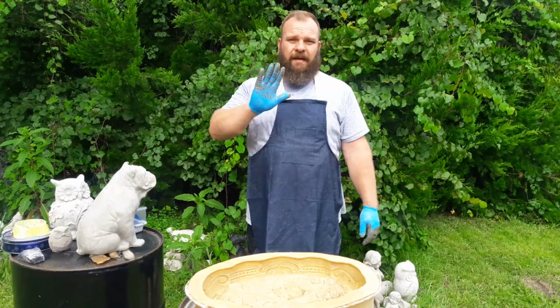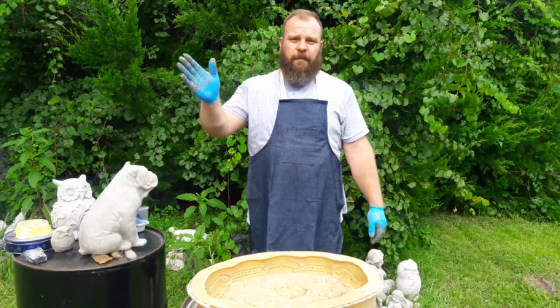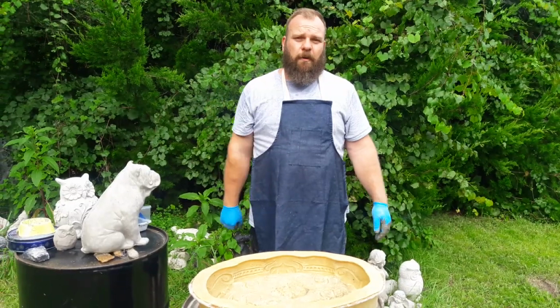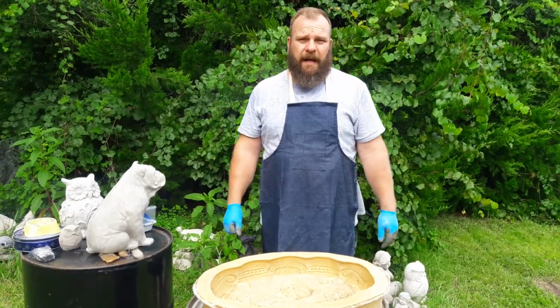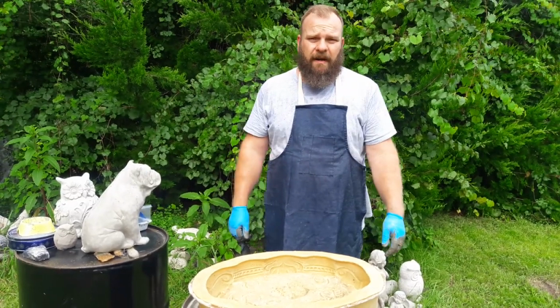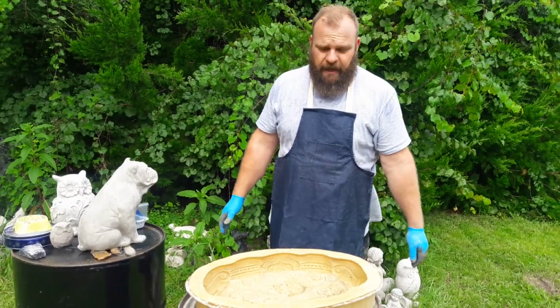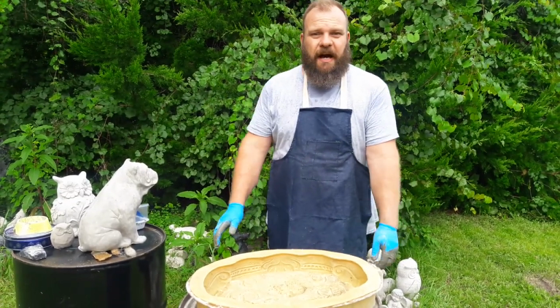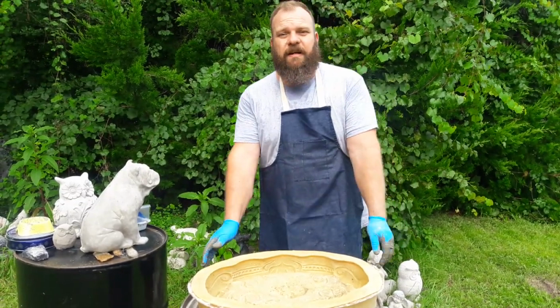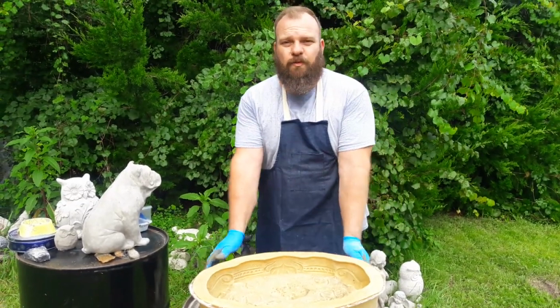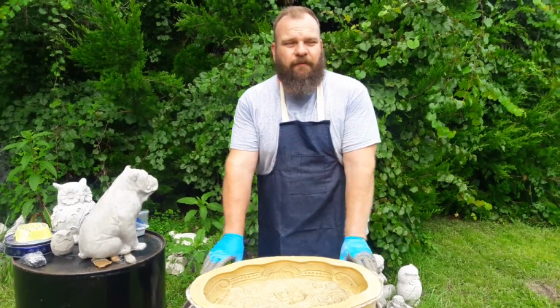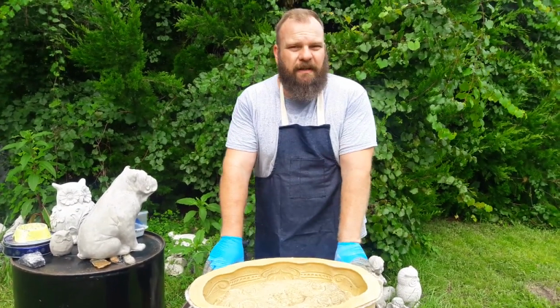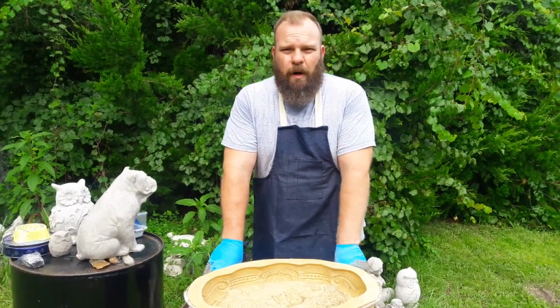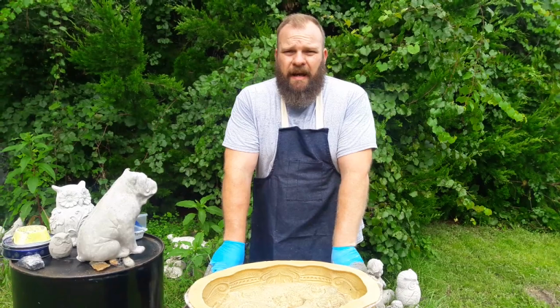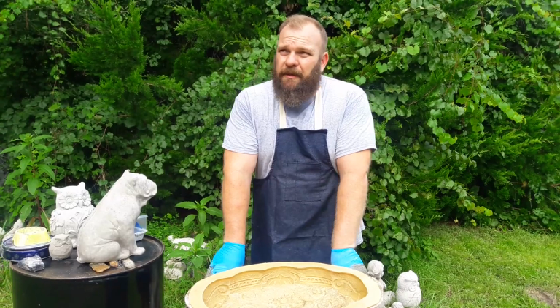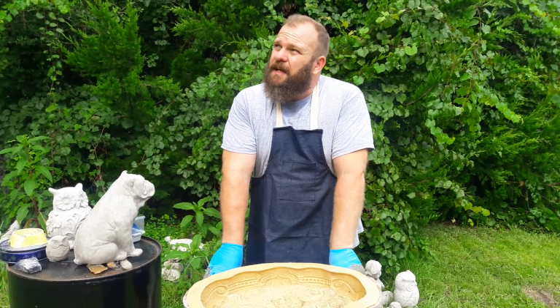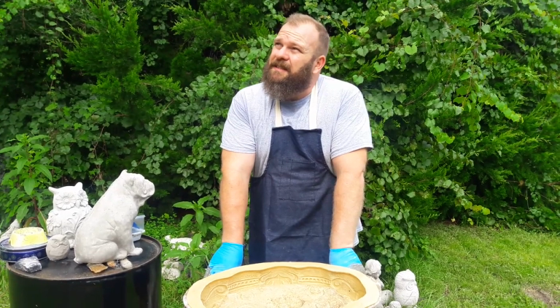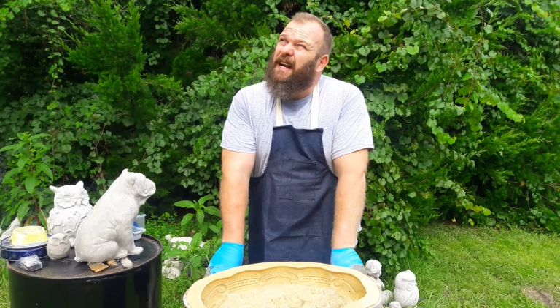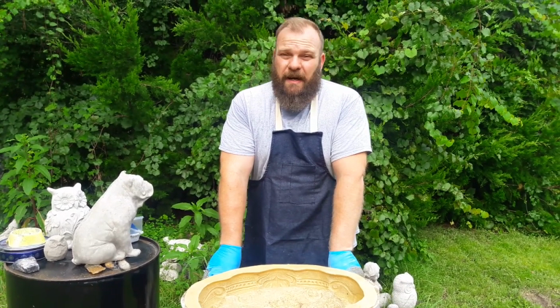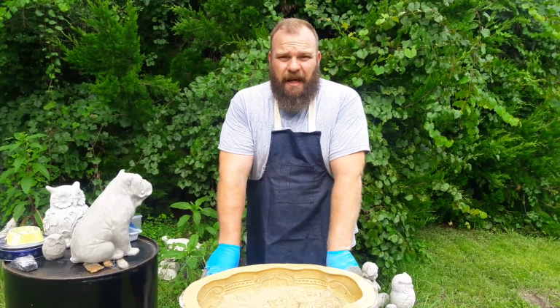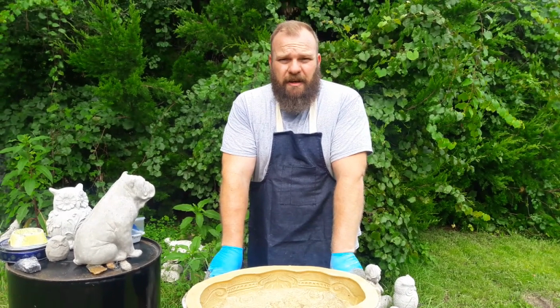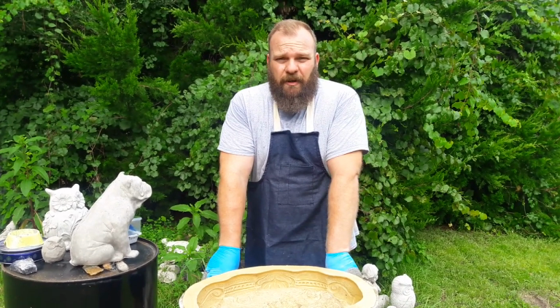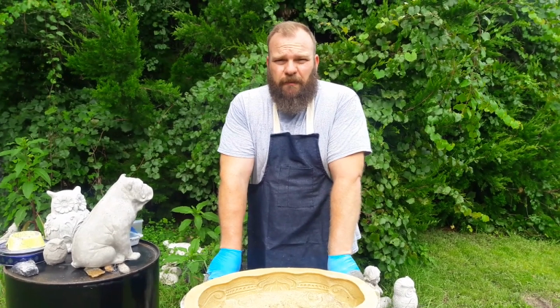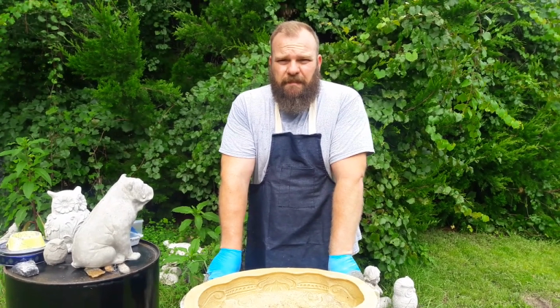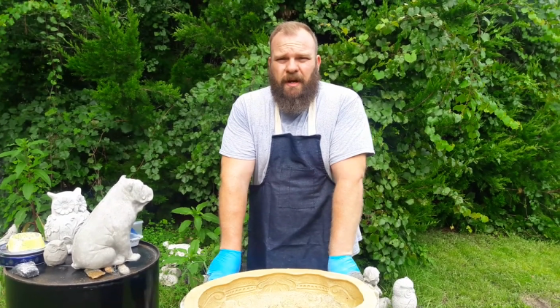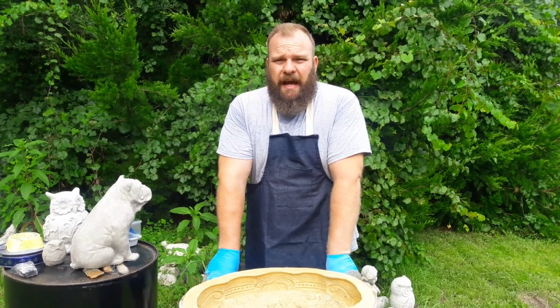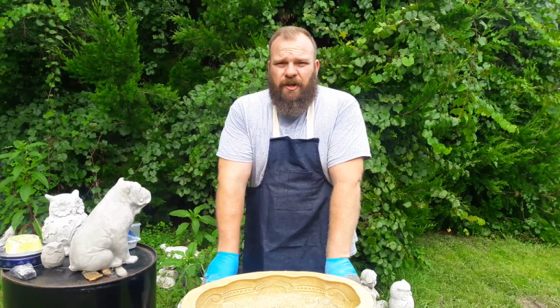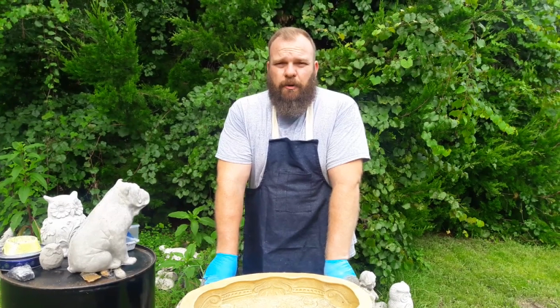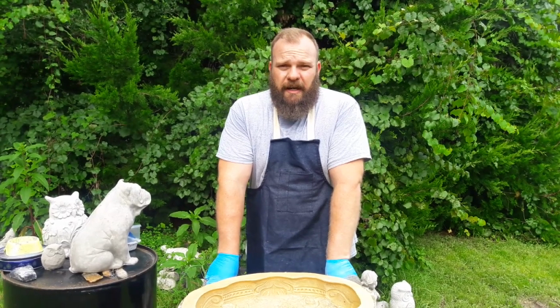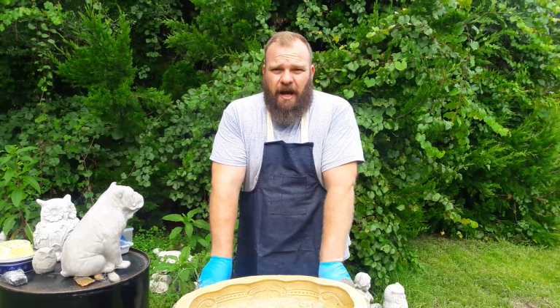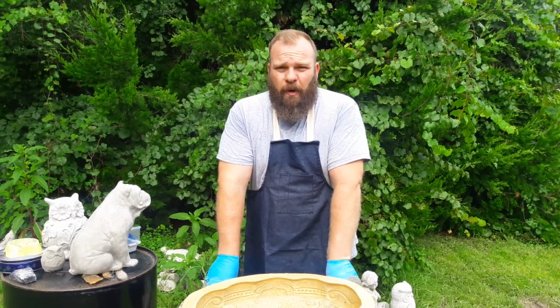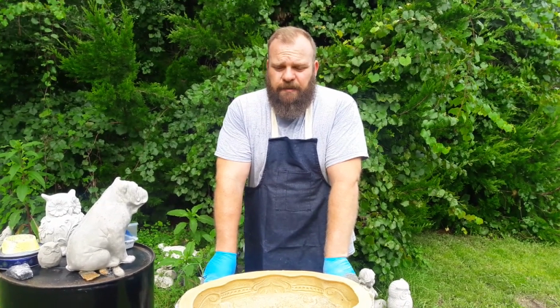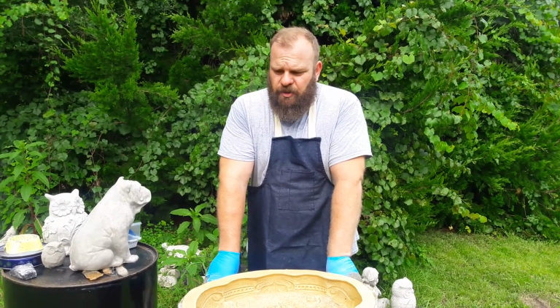Hey everybody, Rubber Mold Man here. I am tired and I'm sweaty after a big day of work, but the sun is kind of going behind some clouds now and I figure it's a perfect time to answer a question I get a lot regarding cement mixture.